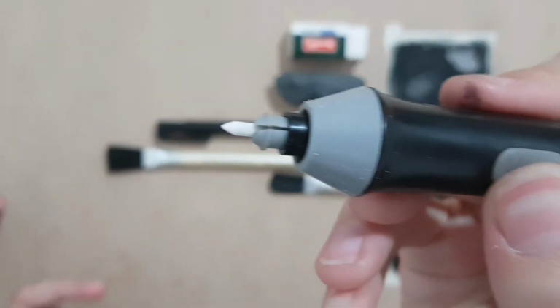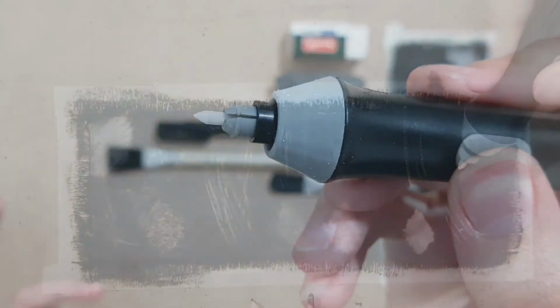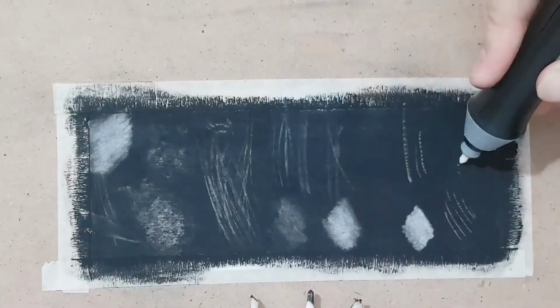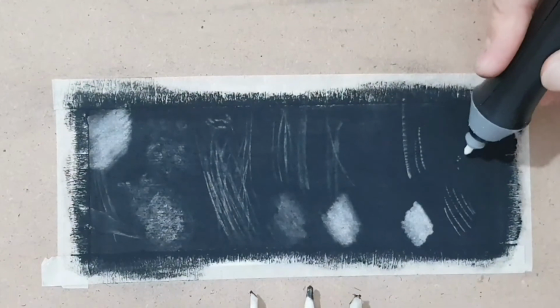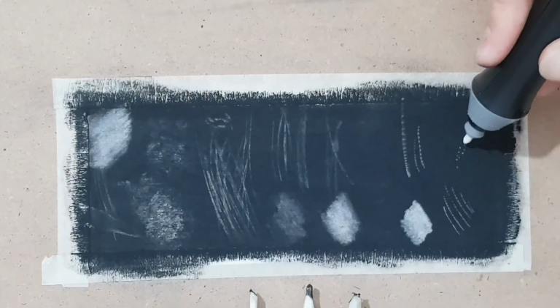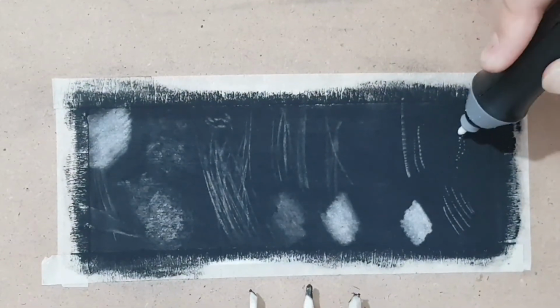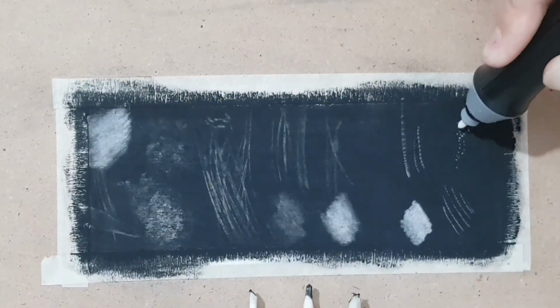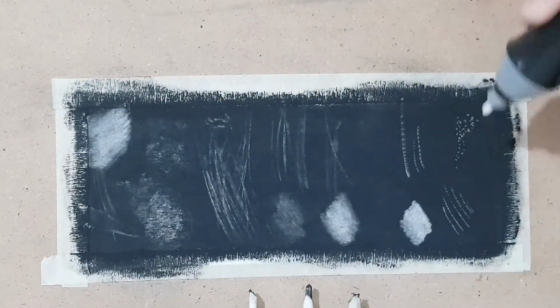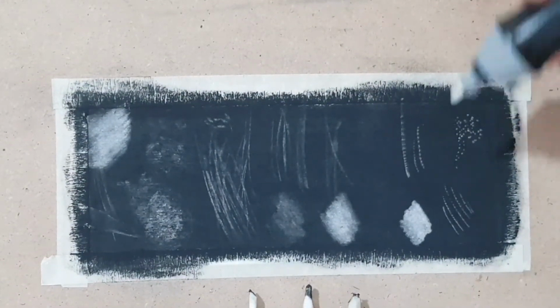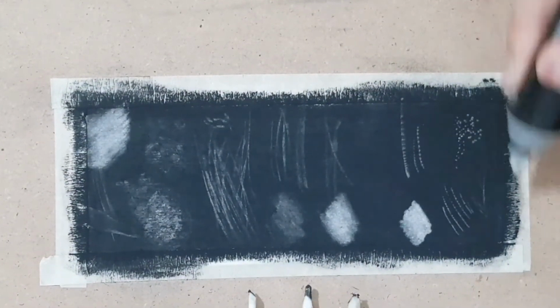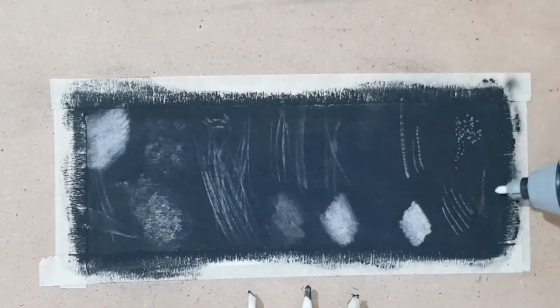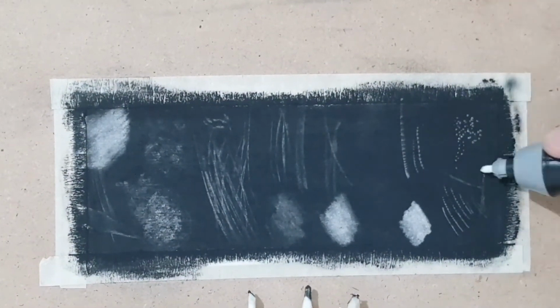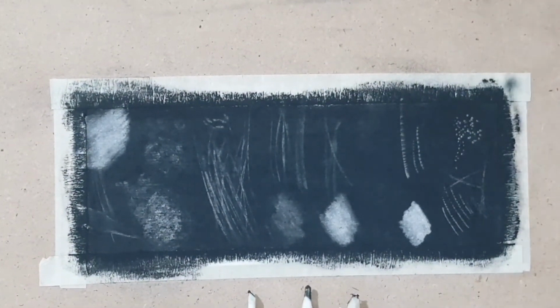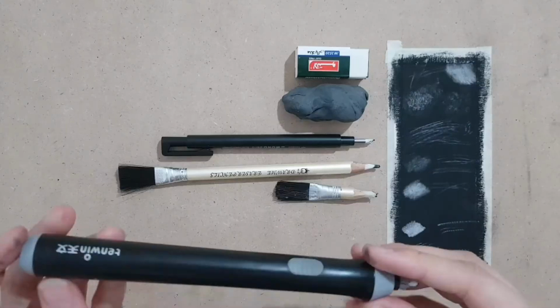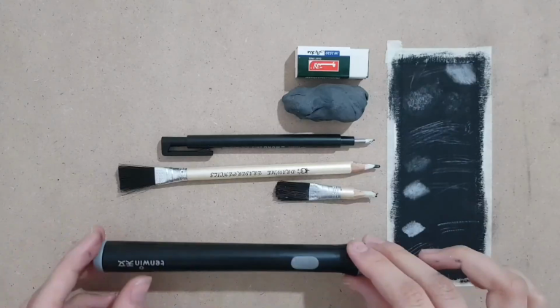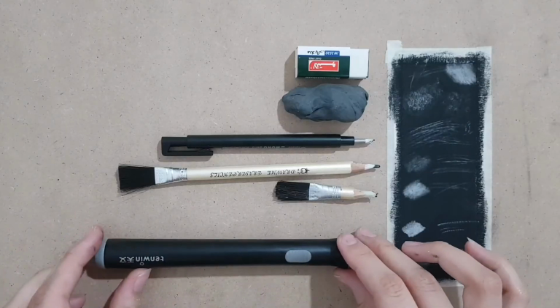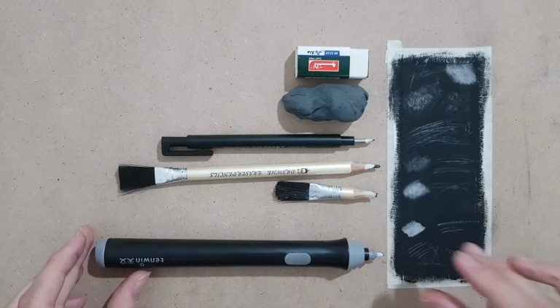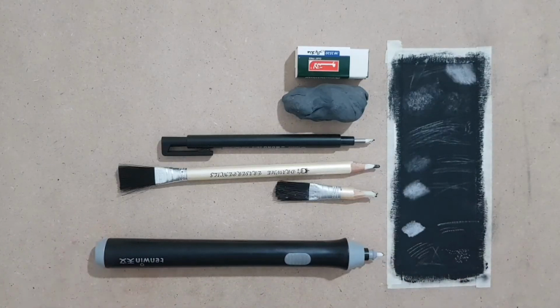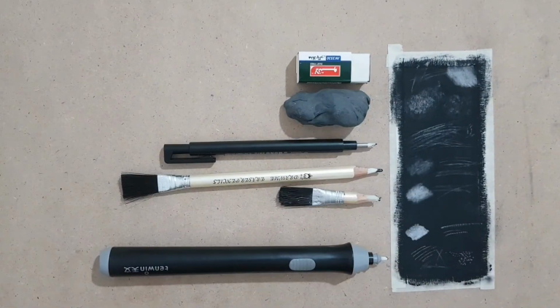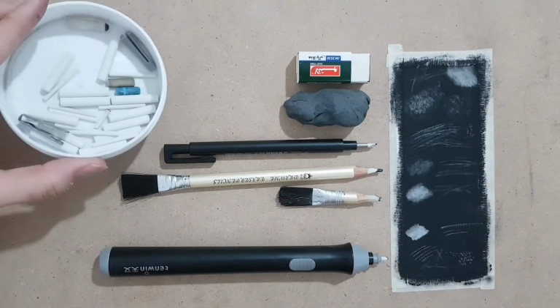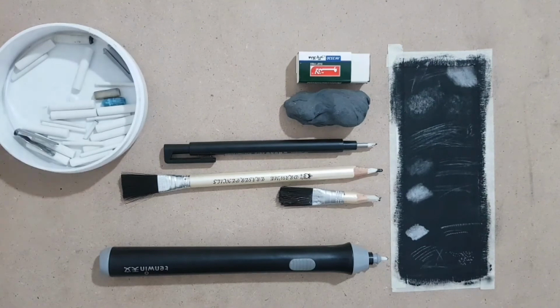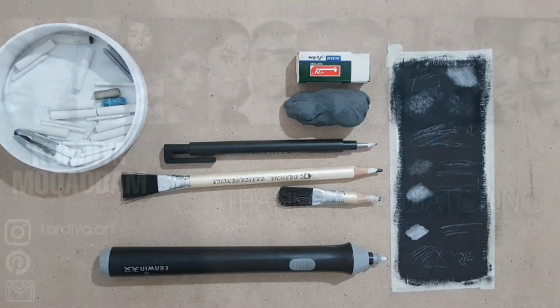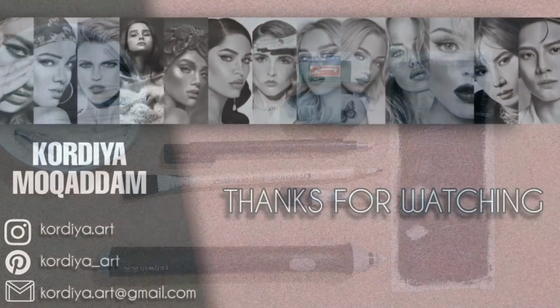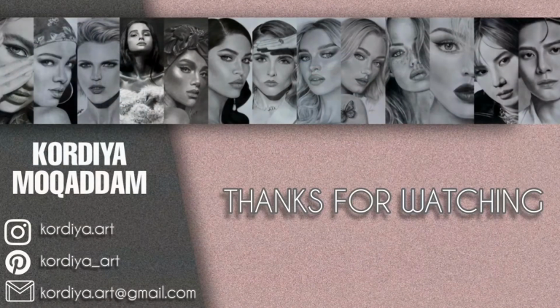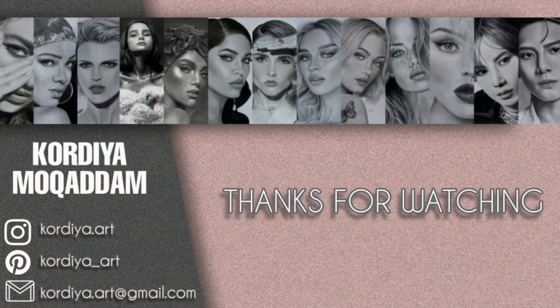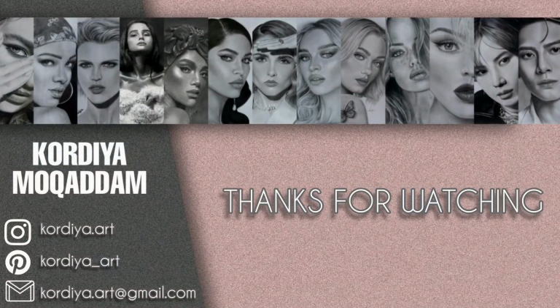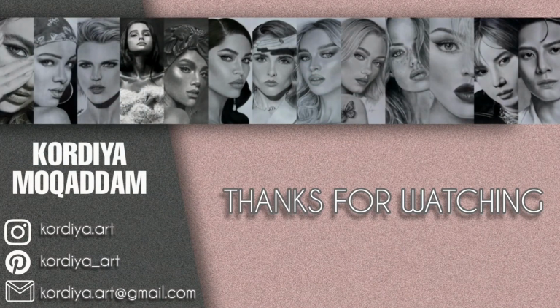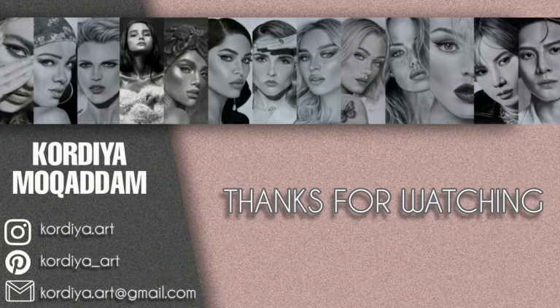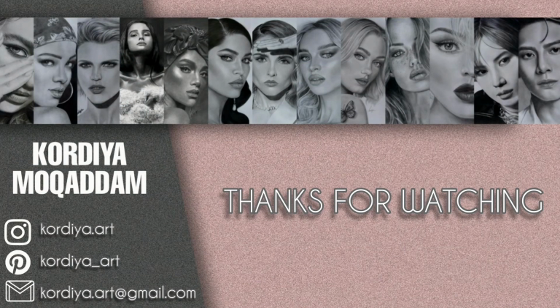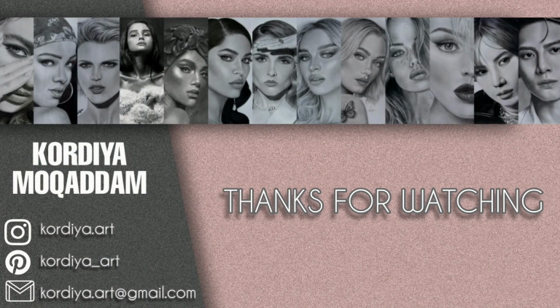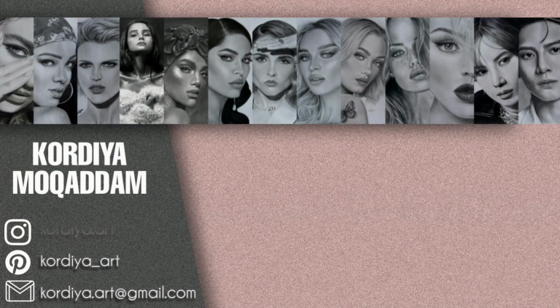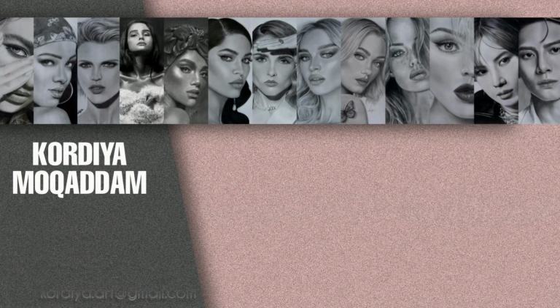So these were all the erasers that I use and recommend. I hope you enjoyed this video — please don't forget to support my channel. Thanks for watching and bye!